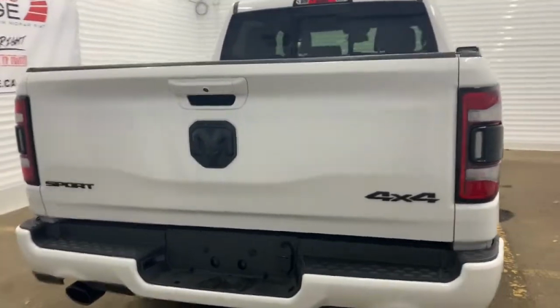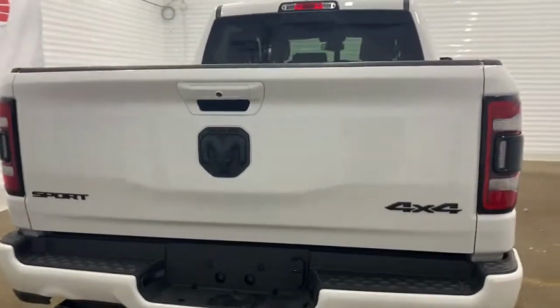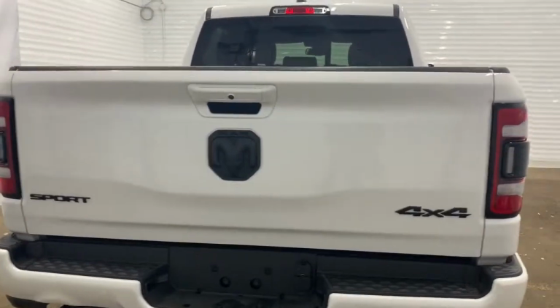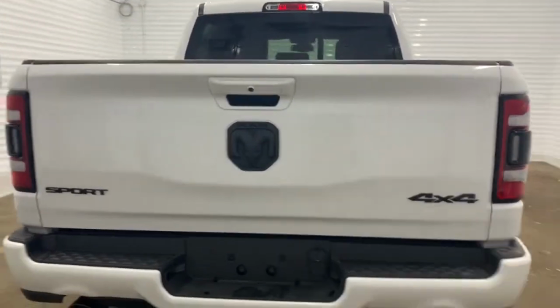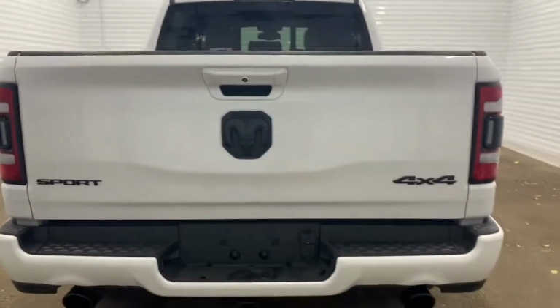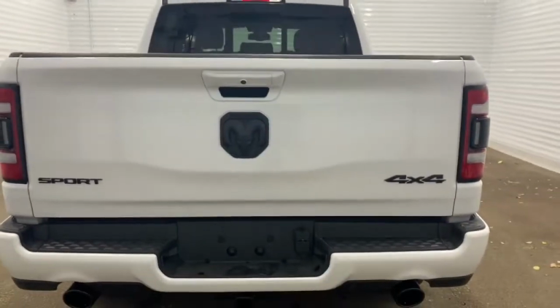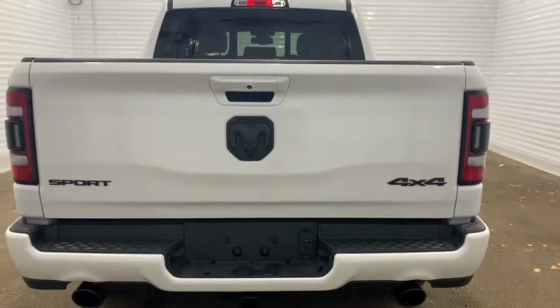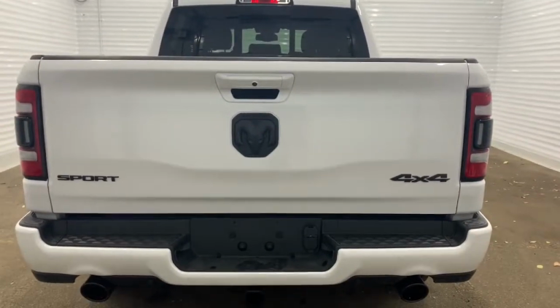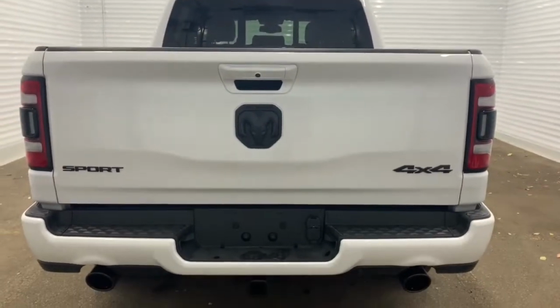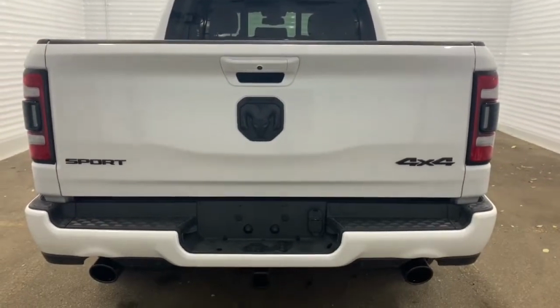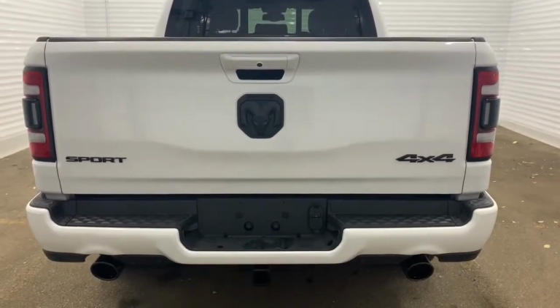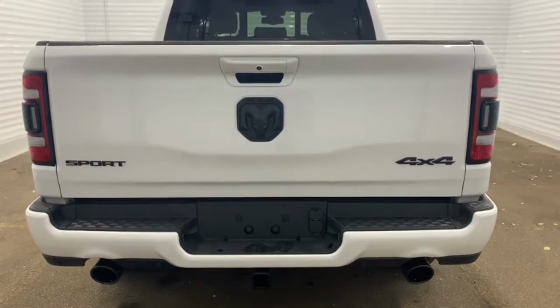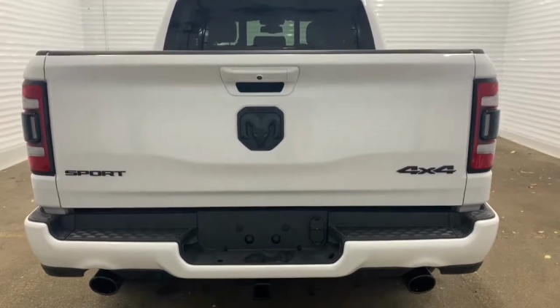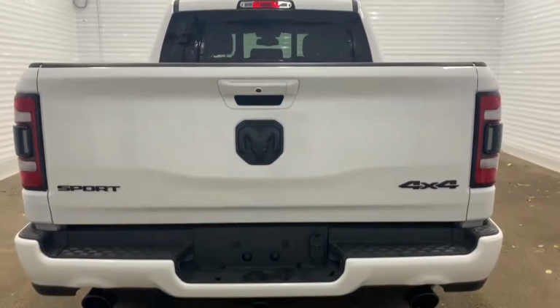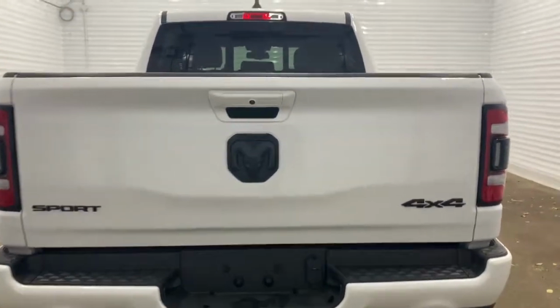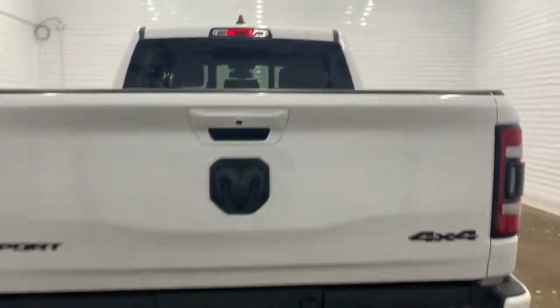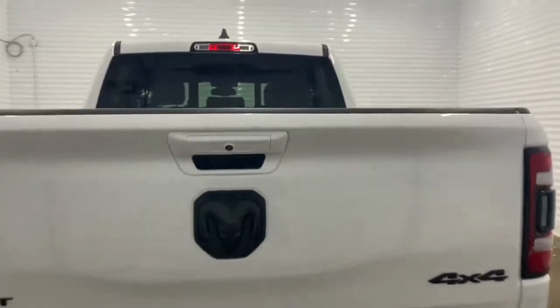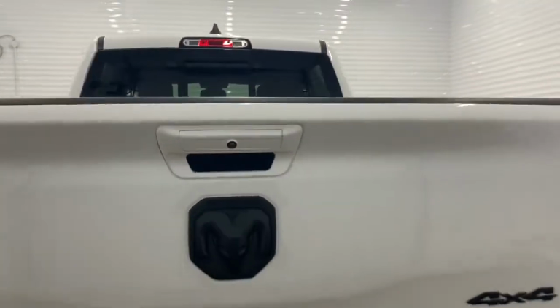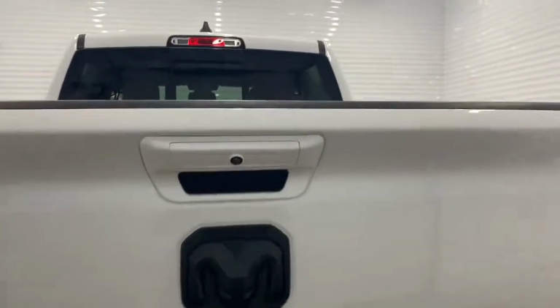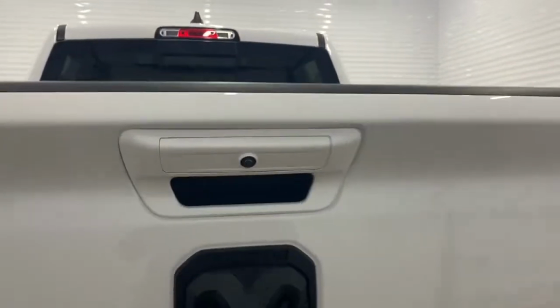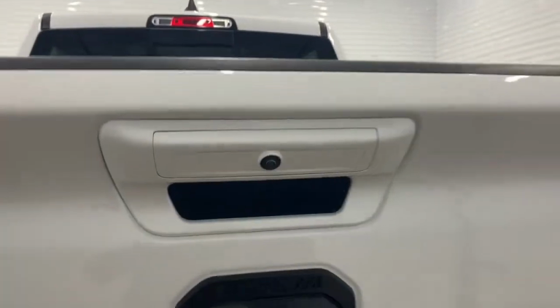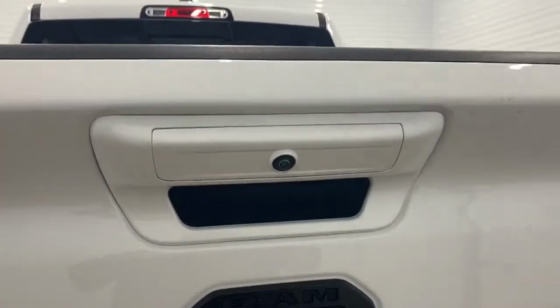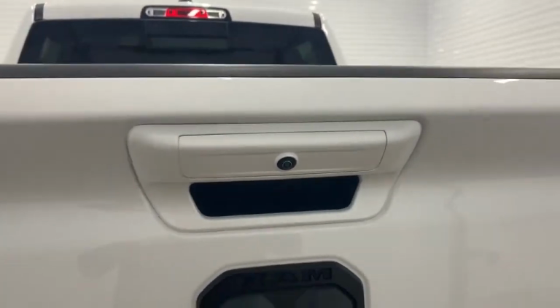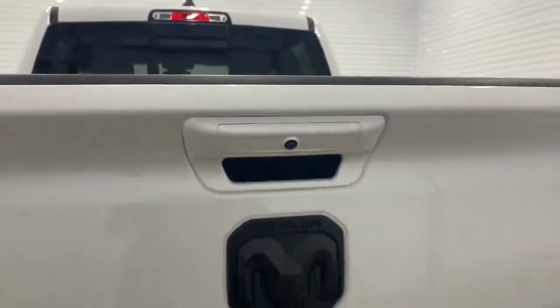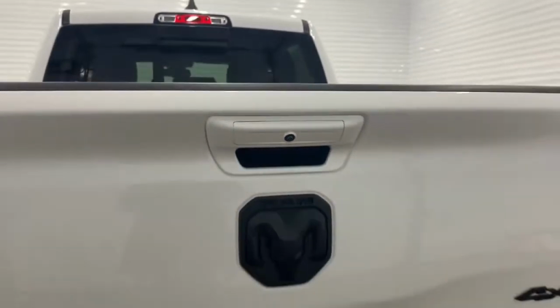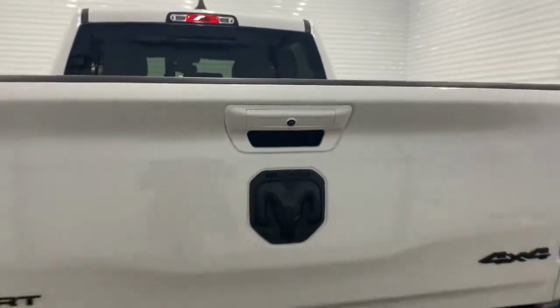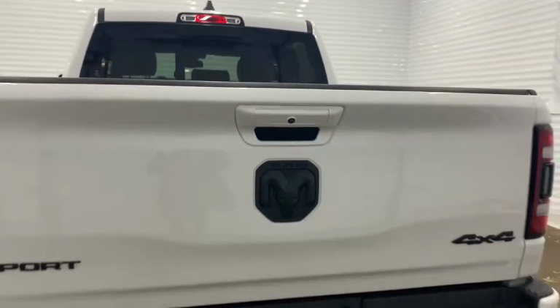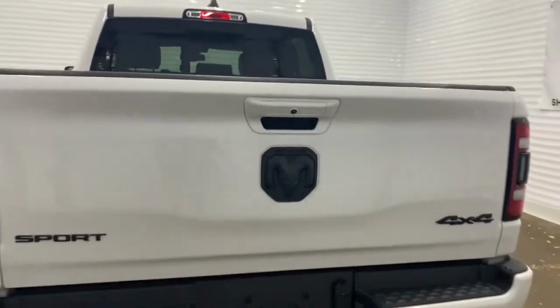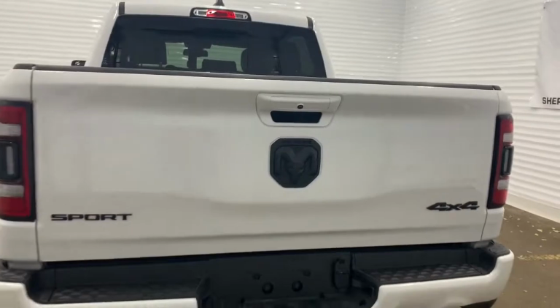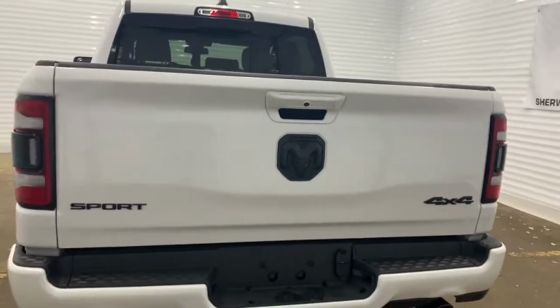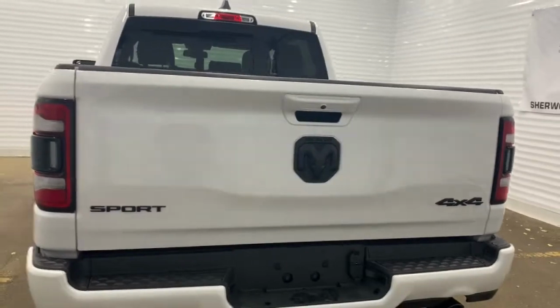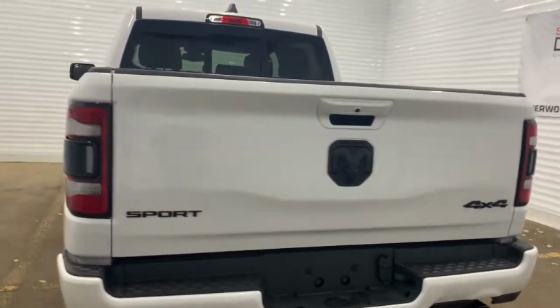Making our way to the back, it does come prepped and ready with a receiving hitch and wiring. It also has a backup camera with rear park assist and rear parking sensors.